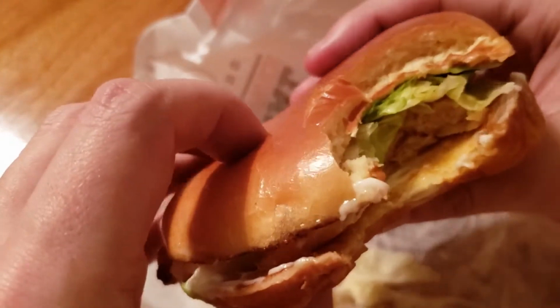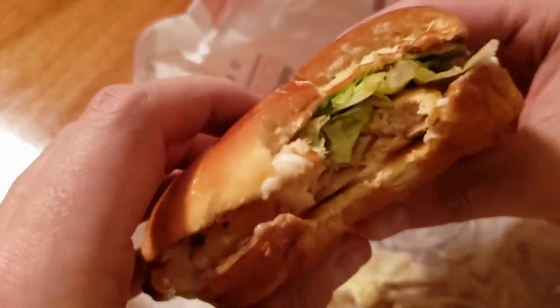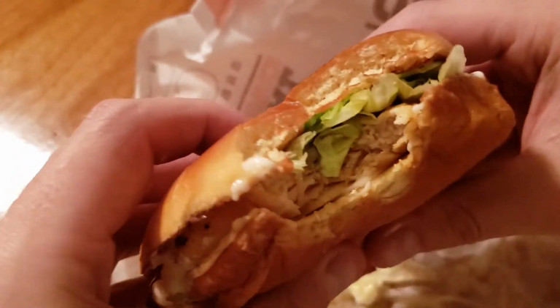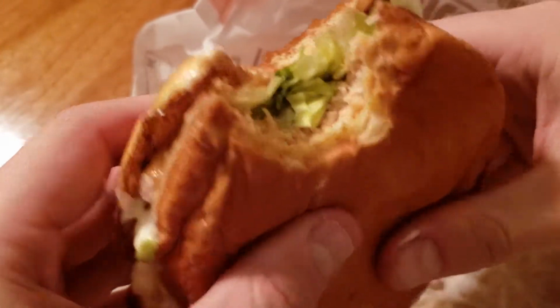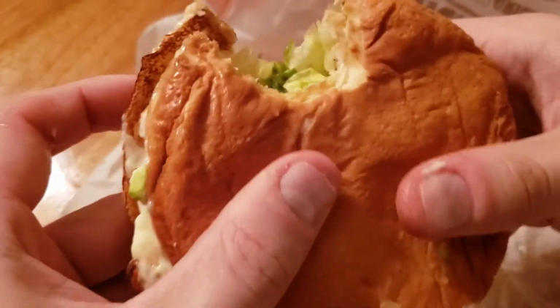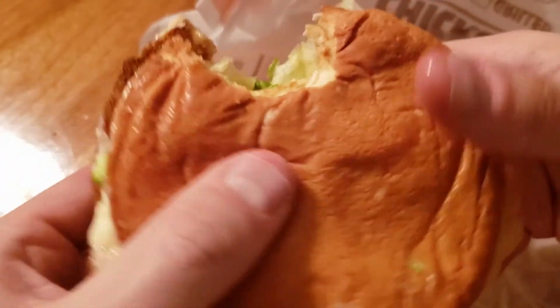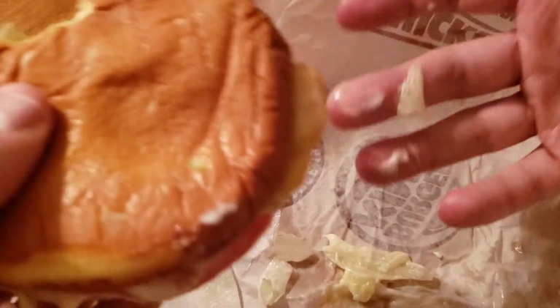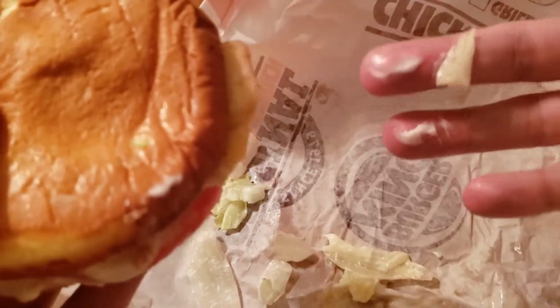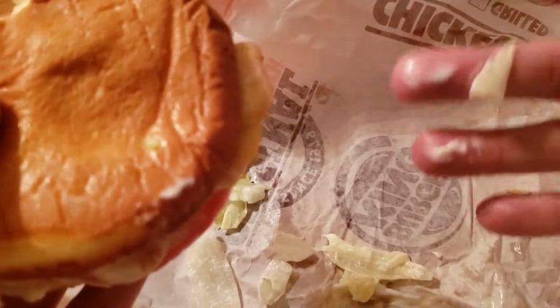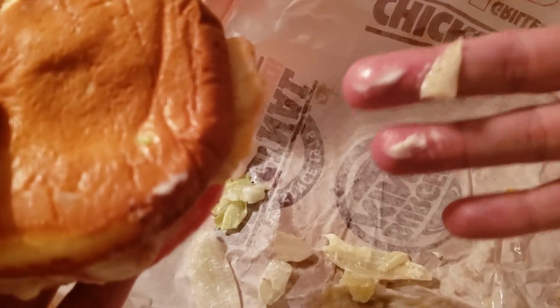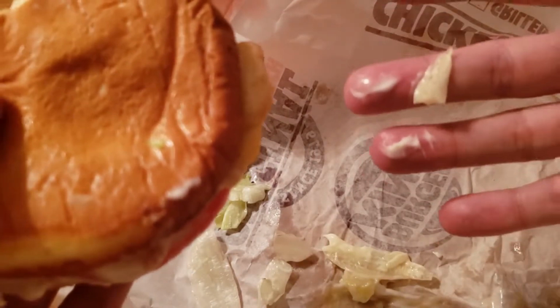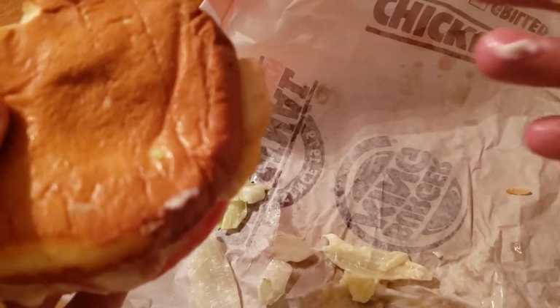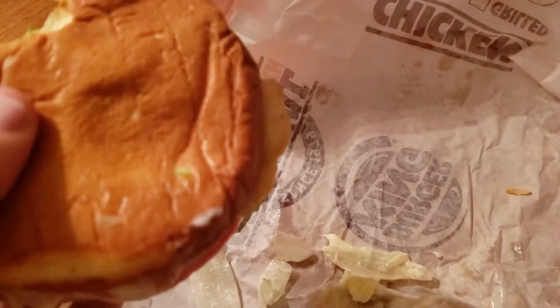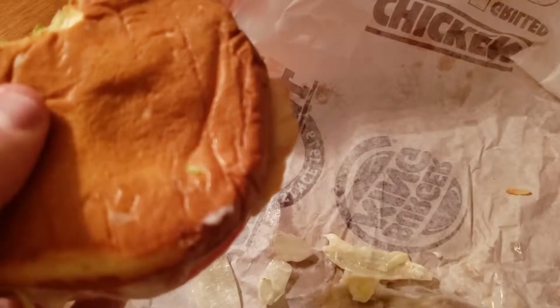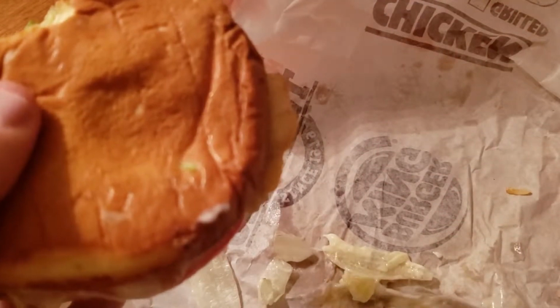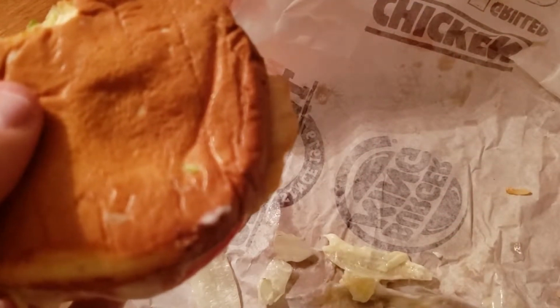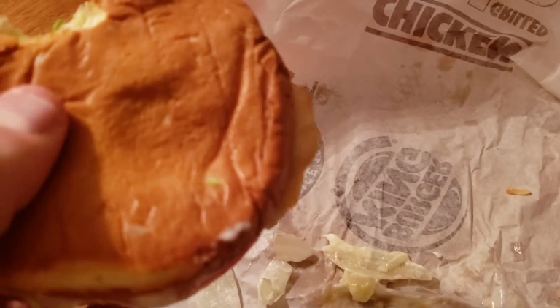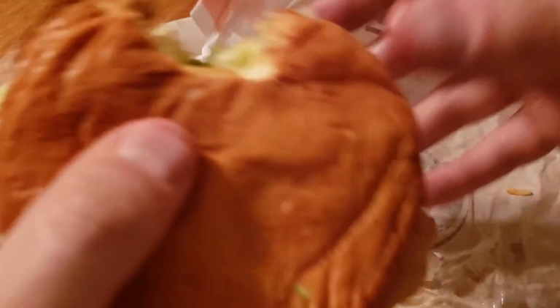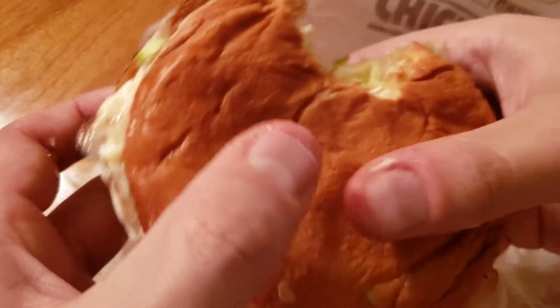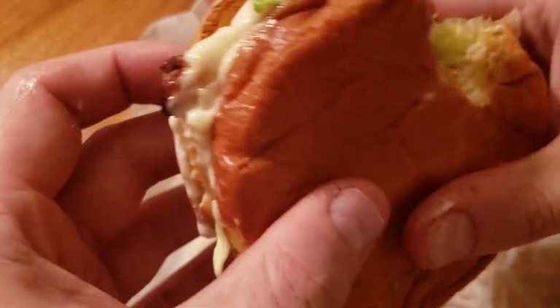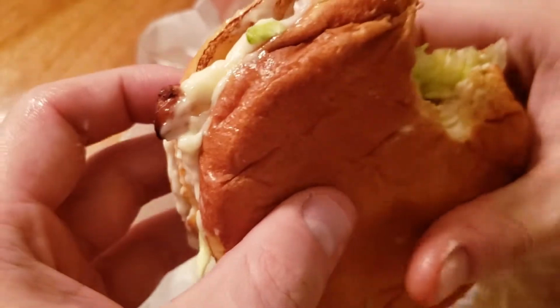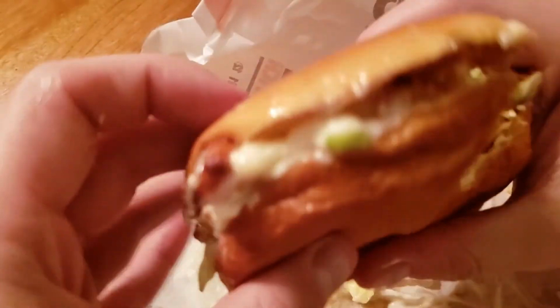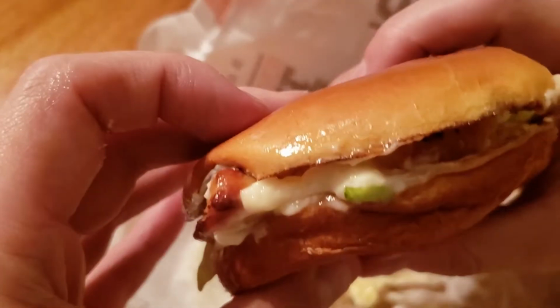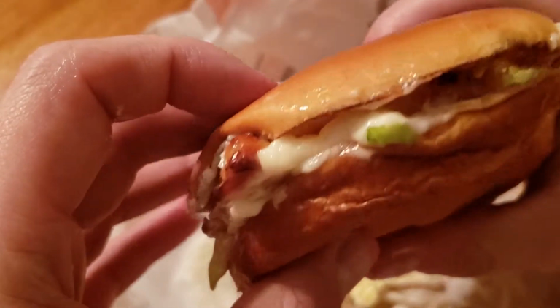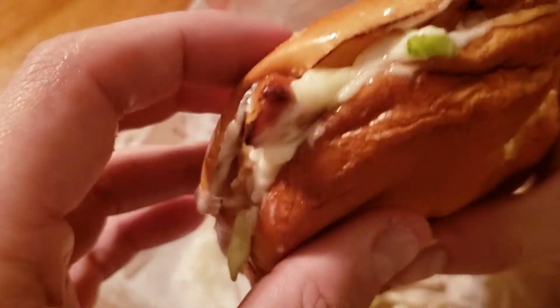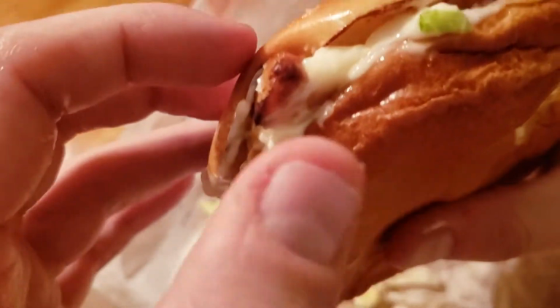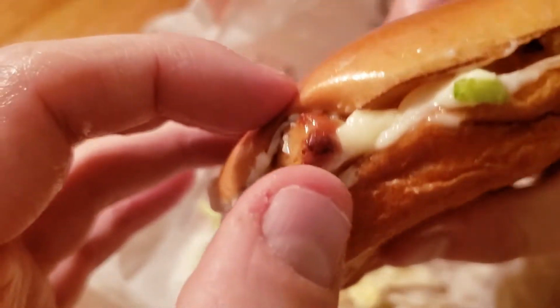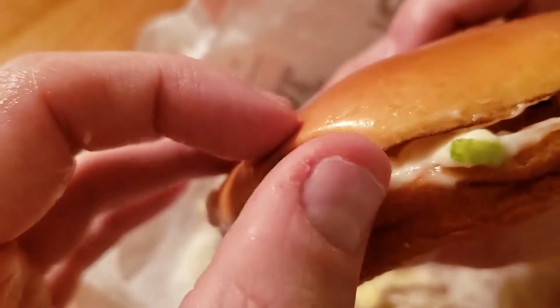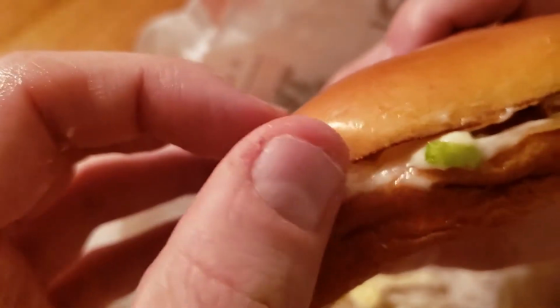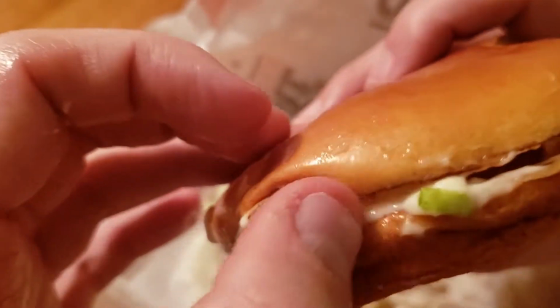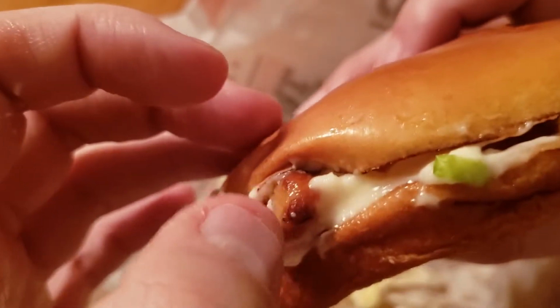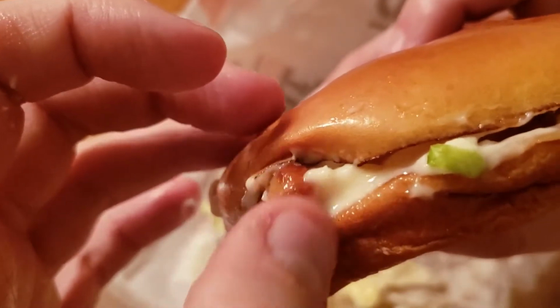This has mayonnaise — this has actually a lot of mayonnaise on it. Some would say an unhealthy portion of mayonnaise. Look at that right there. That's all mayonnaise.